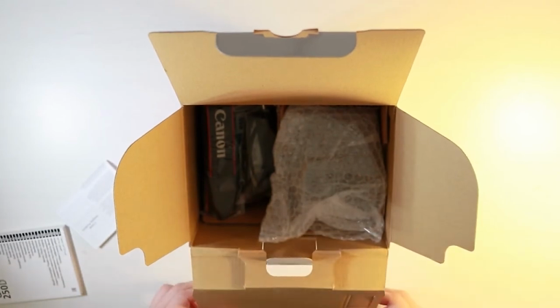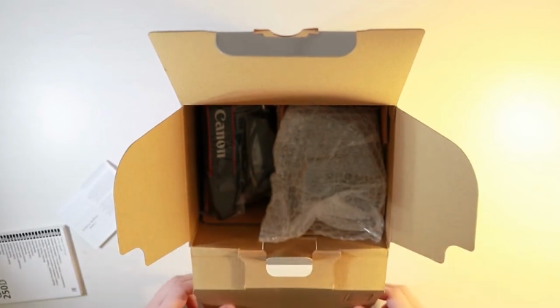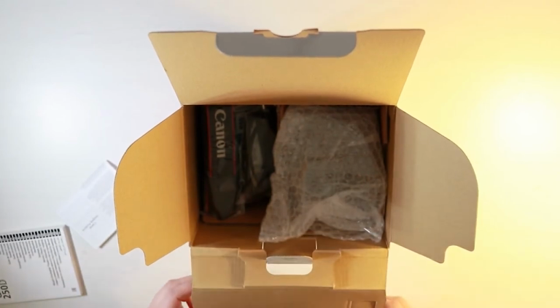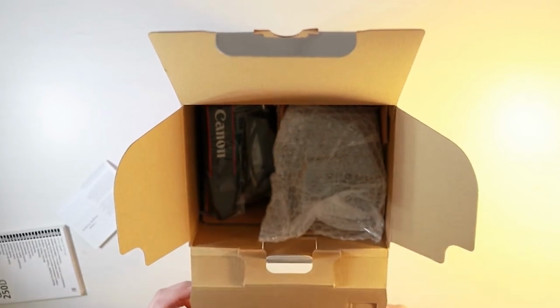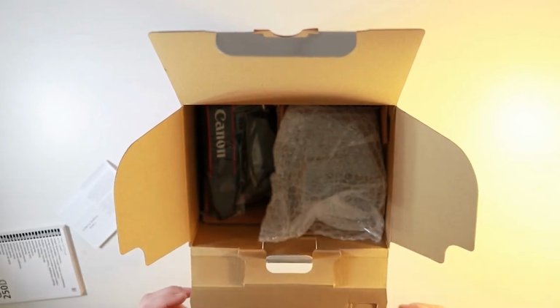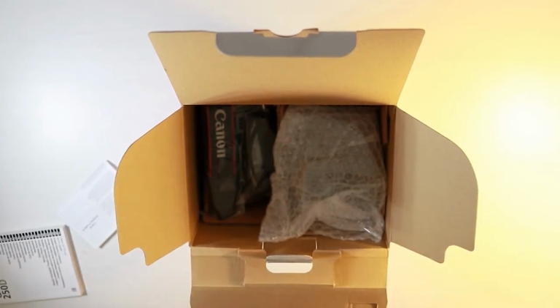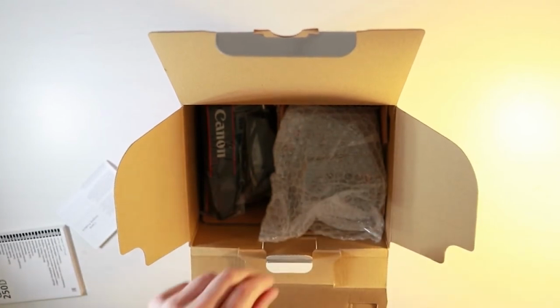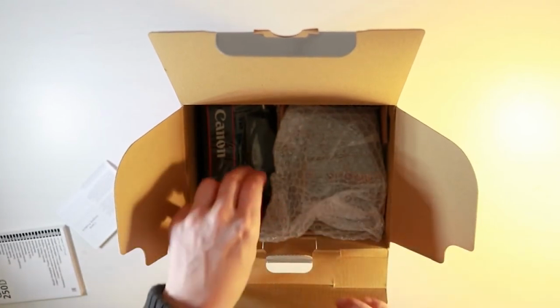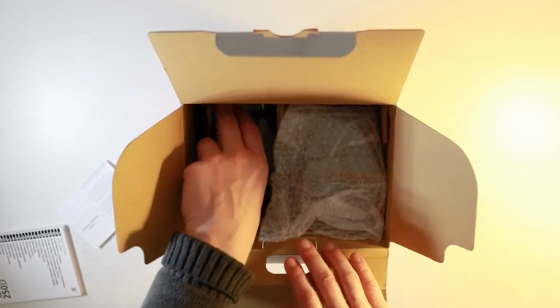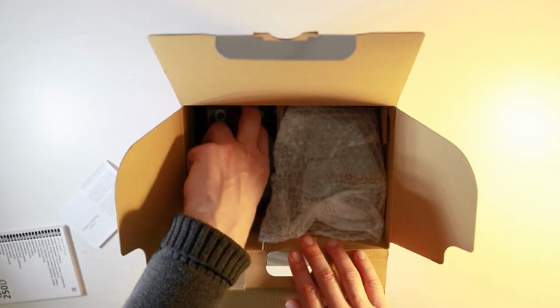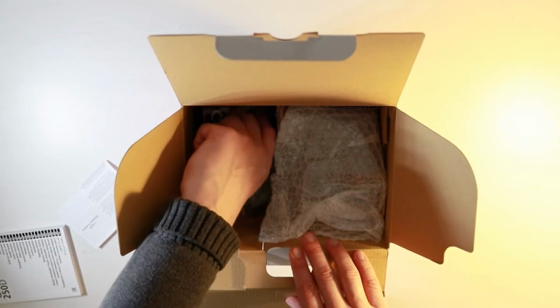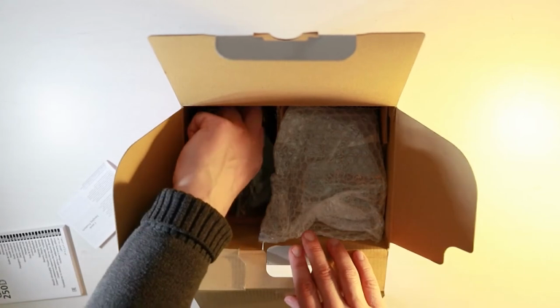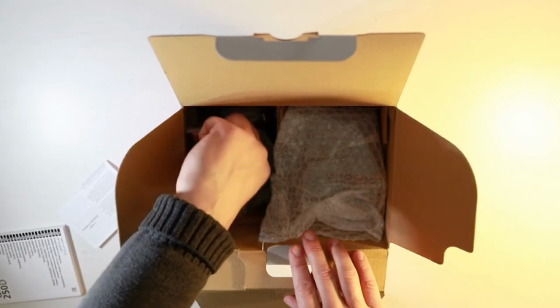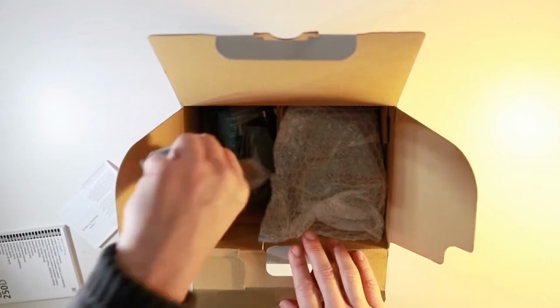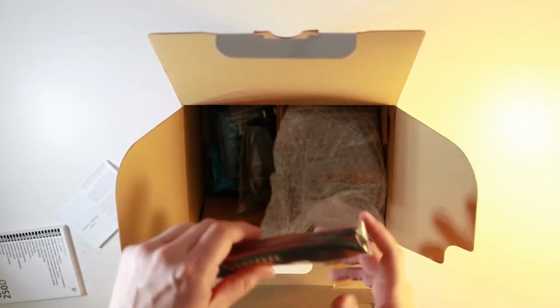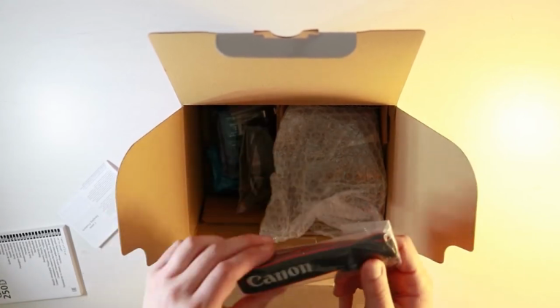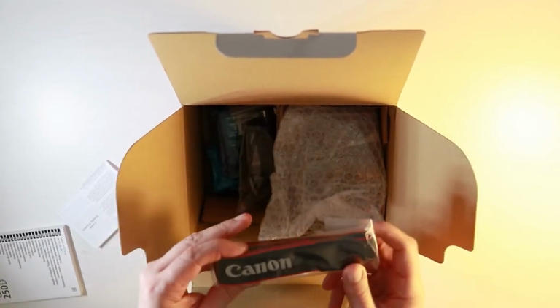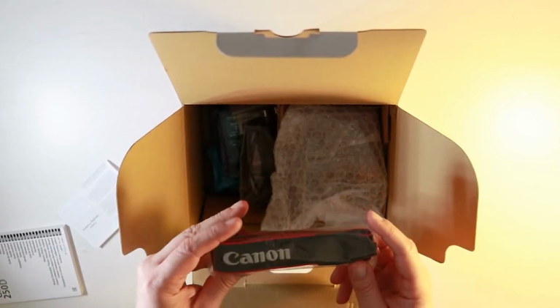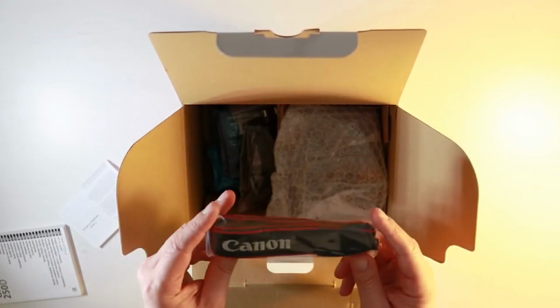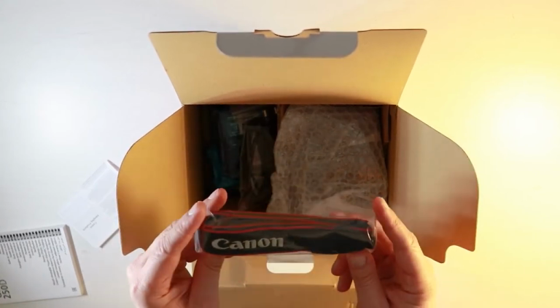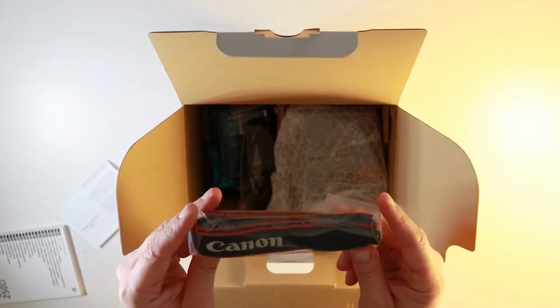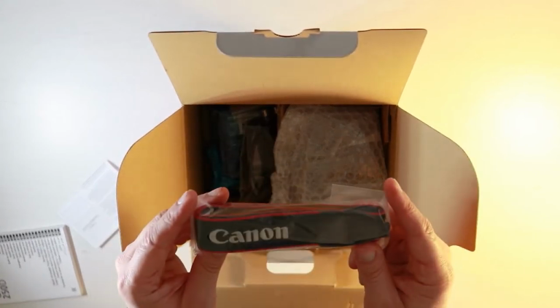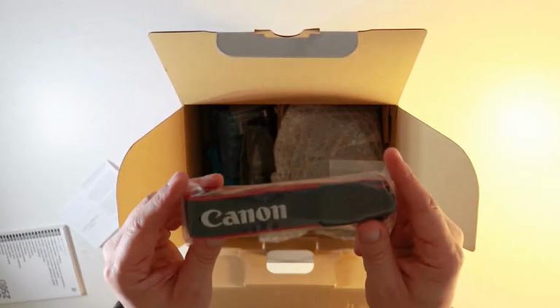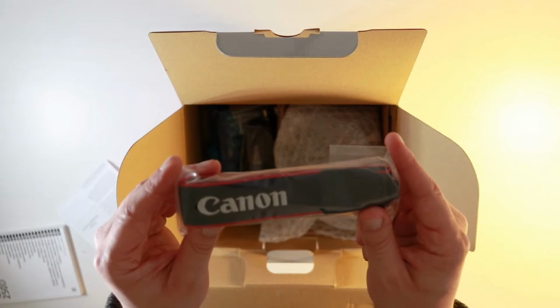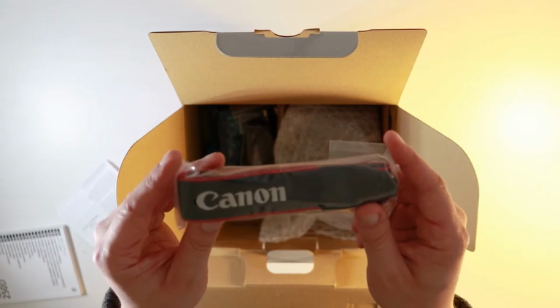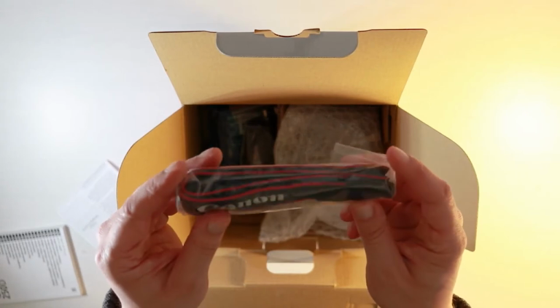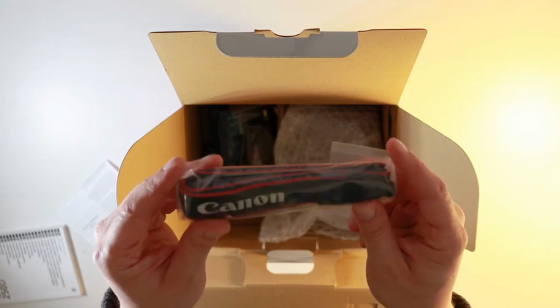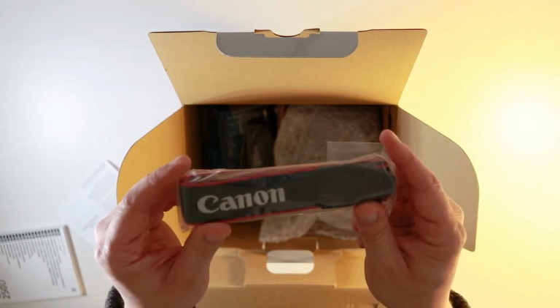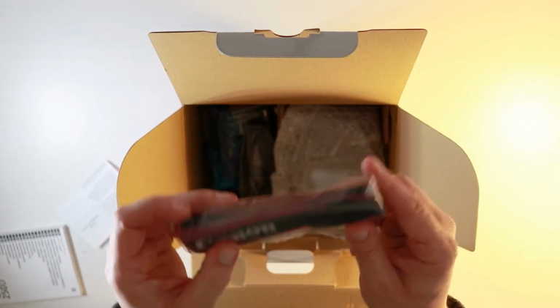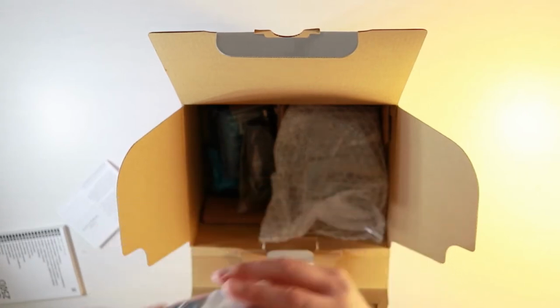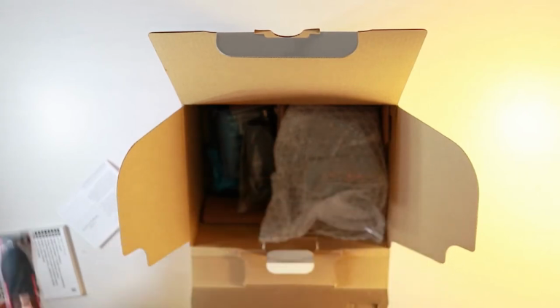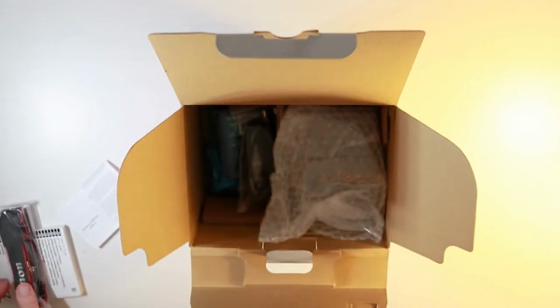The first thing I can see to grab is the Canon strap. This is standard with most Canon cameras — they come with a strap which you can fit around your camera and put around your neck to keep it safe.